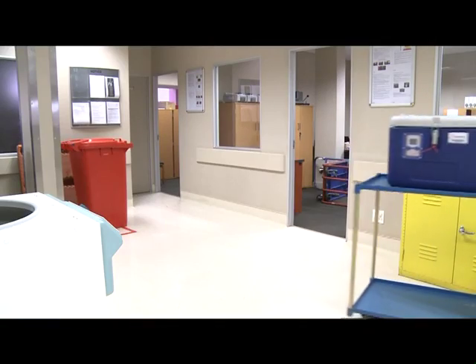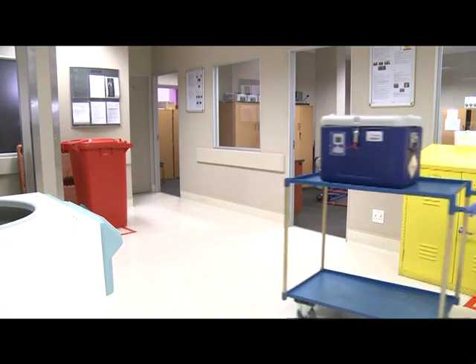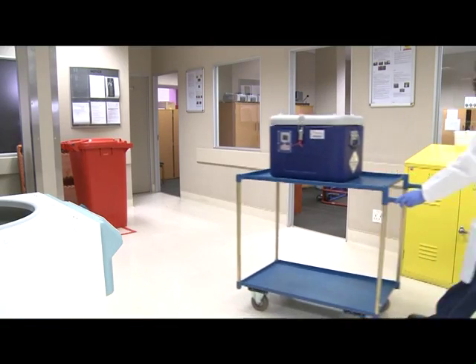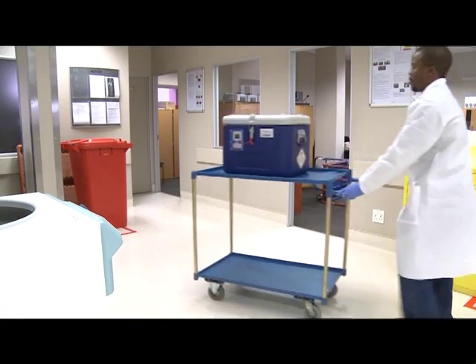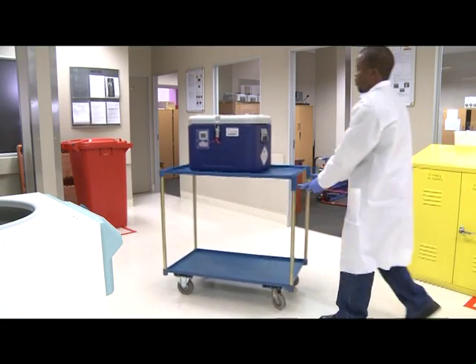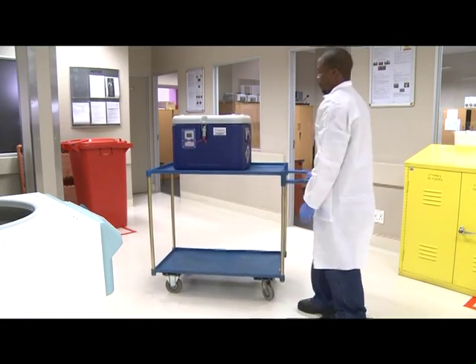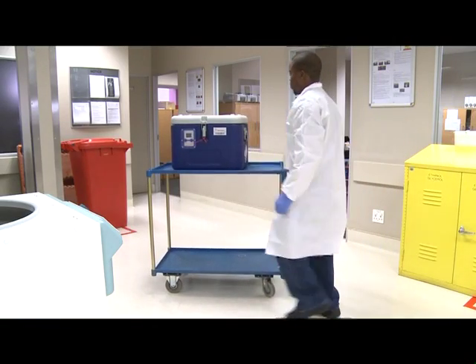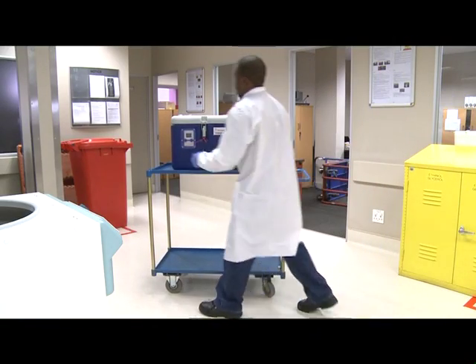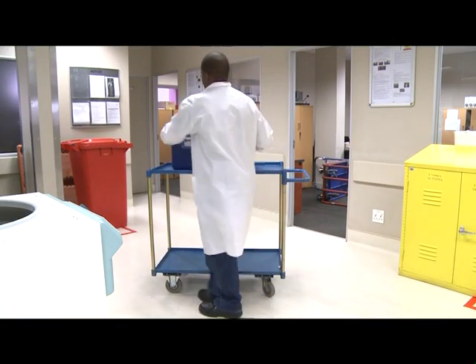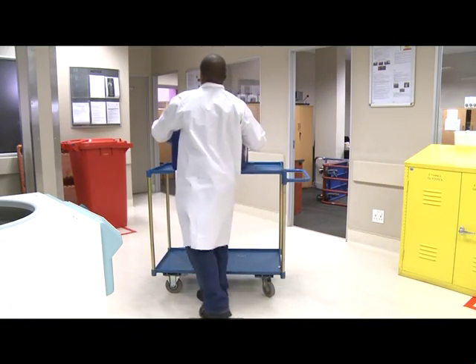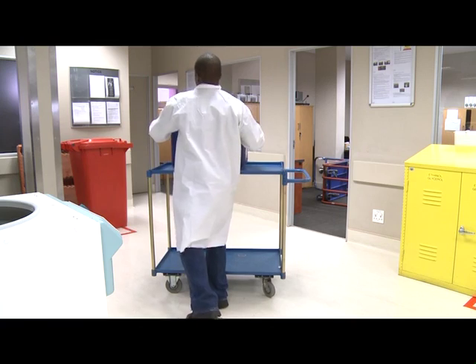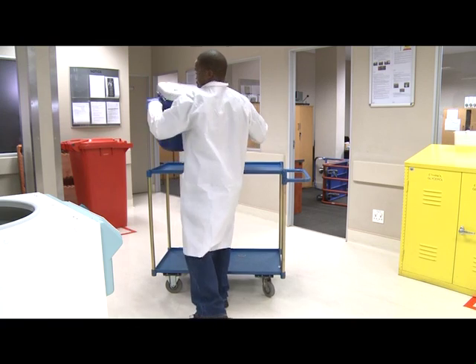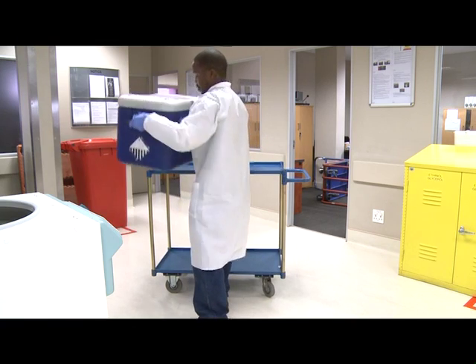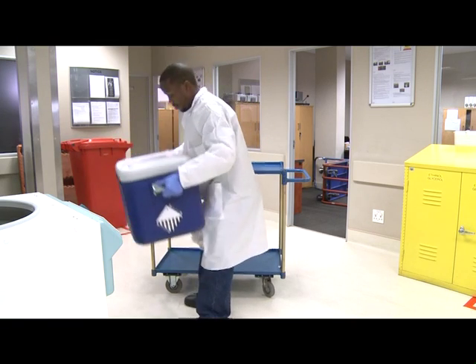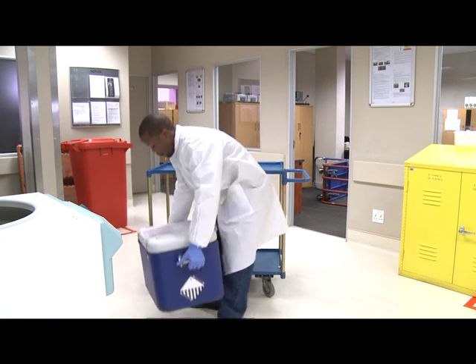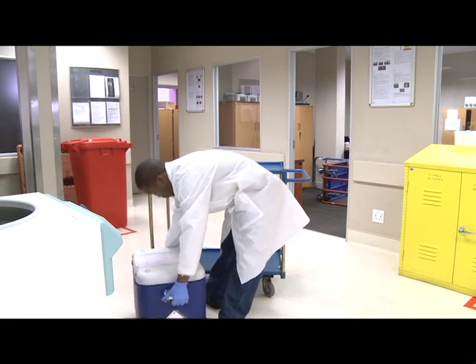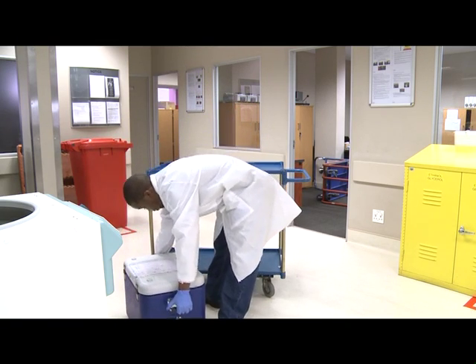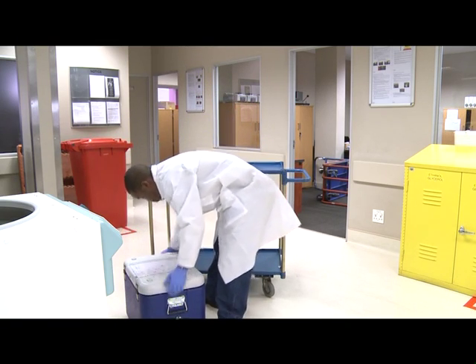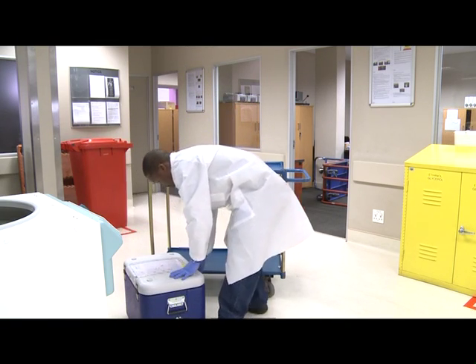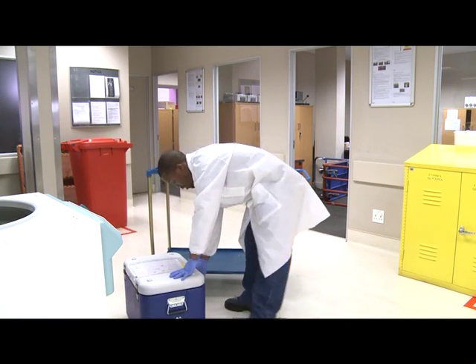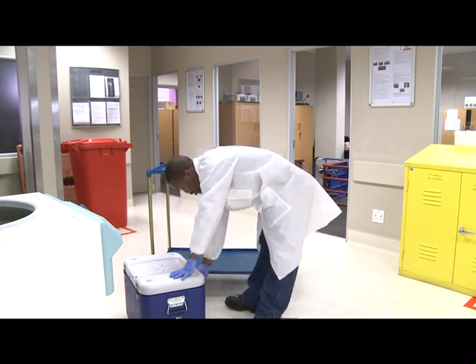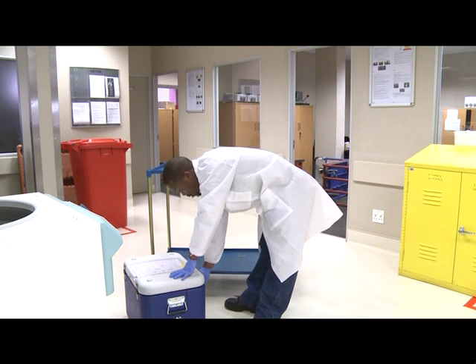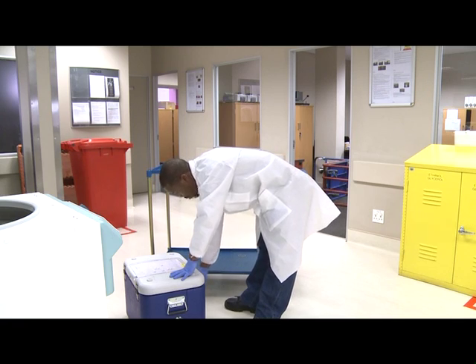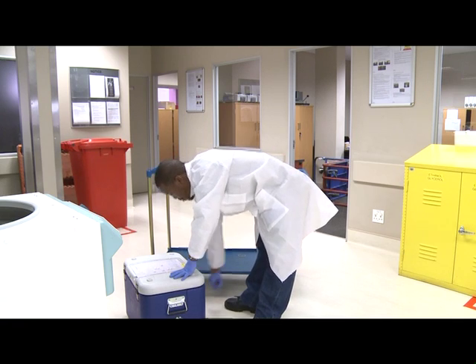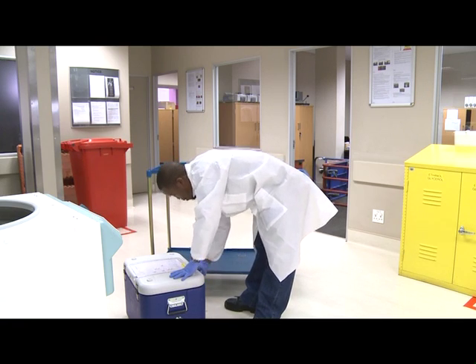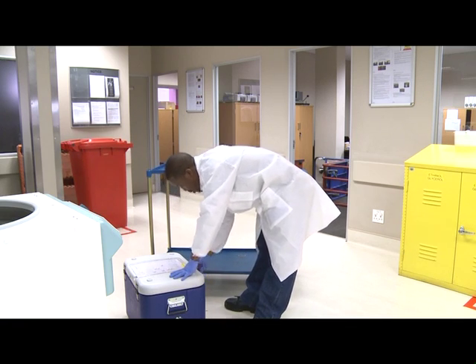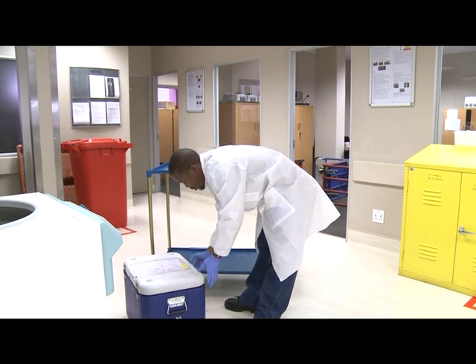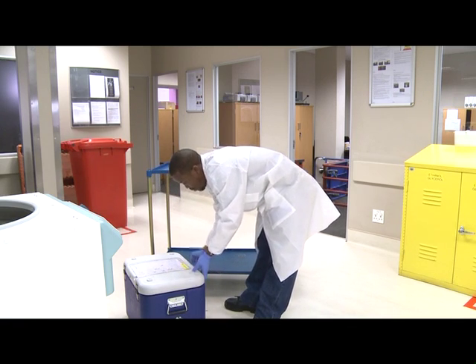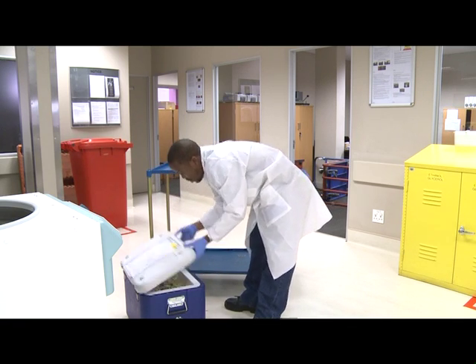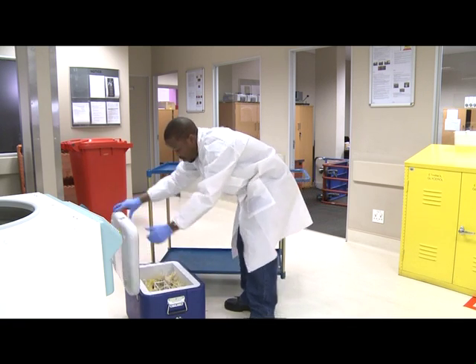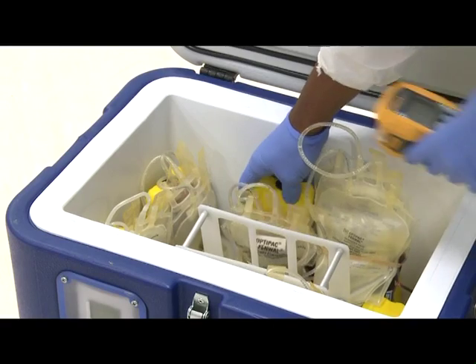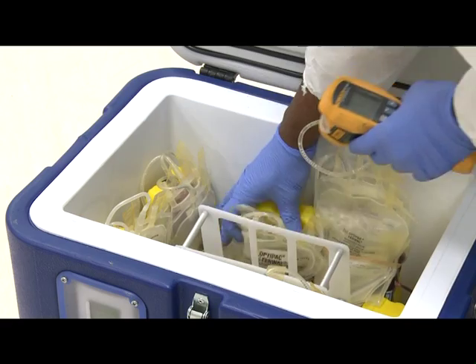From the moment you donate blood, it begins a long journey through these labs at the South African National Blood Service. Each unit of blood is carefully tested and processed before it's transported to hospital blood banks for patients in need of blood products.